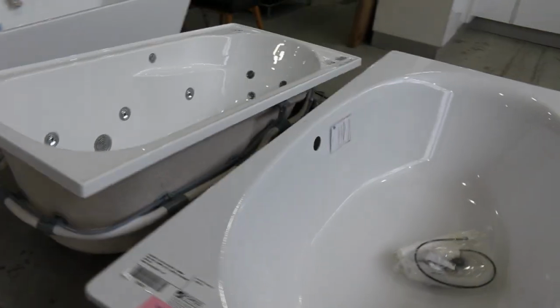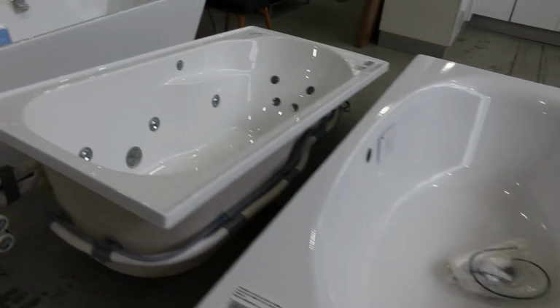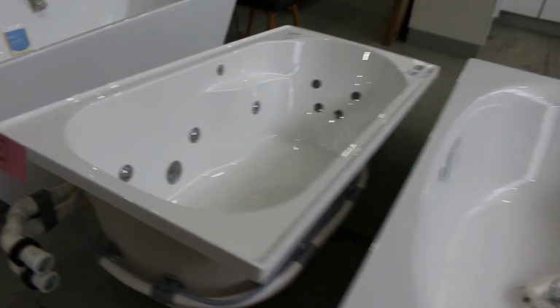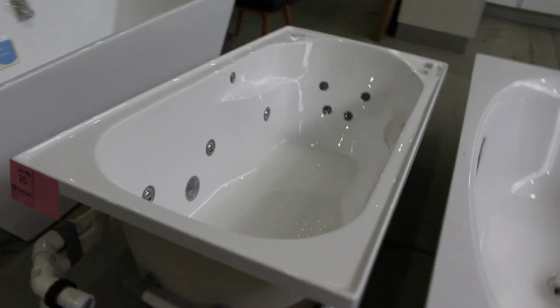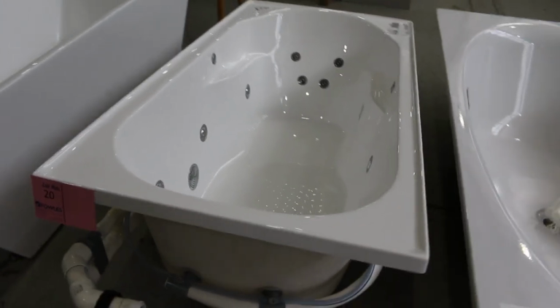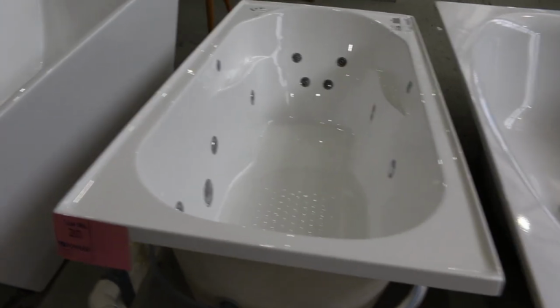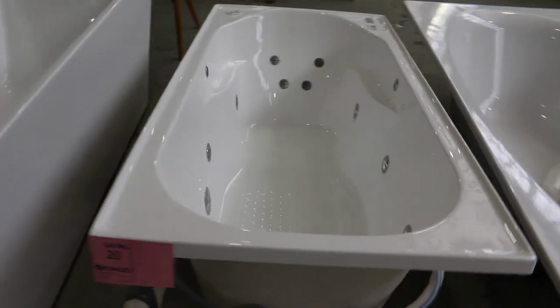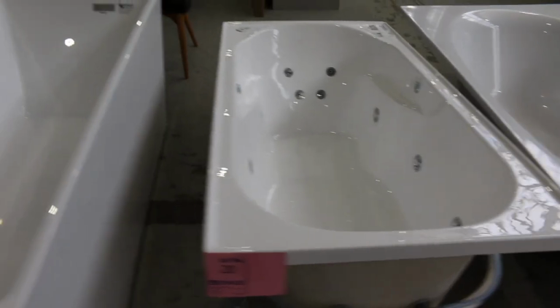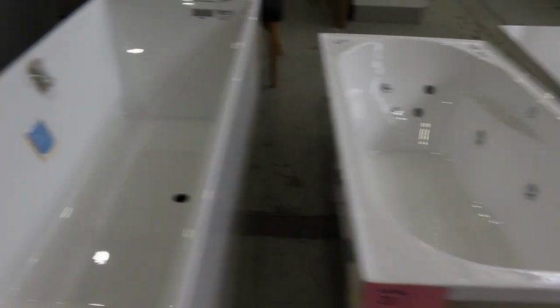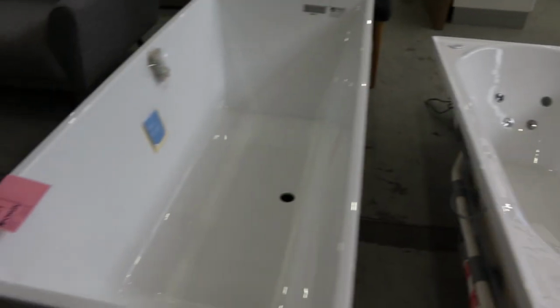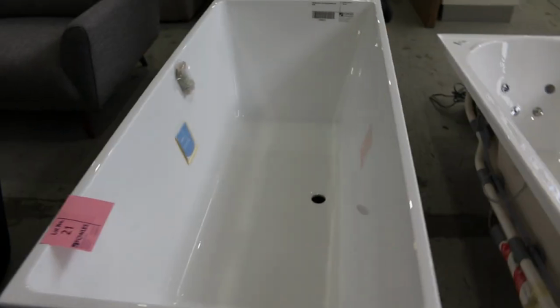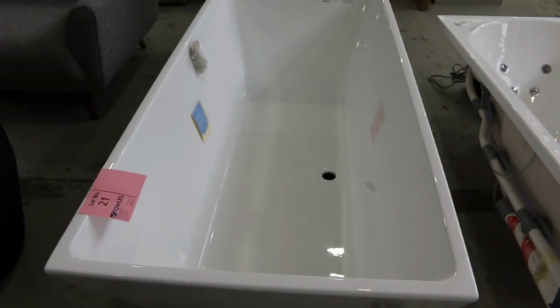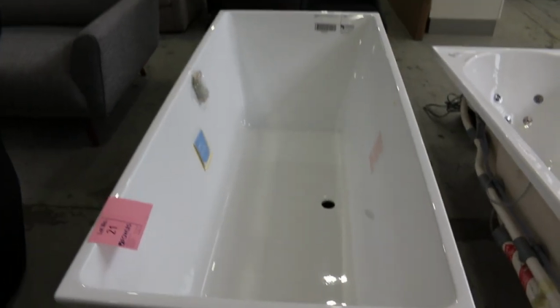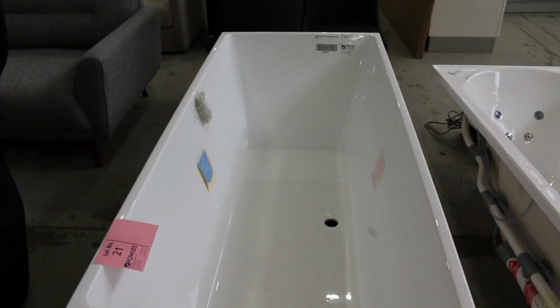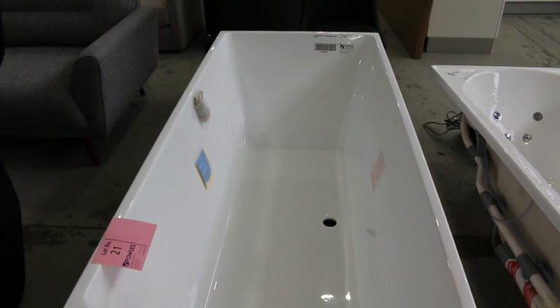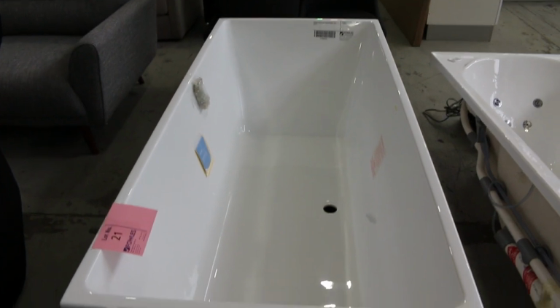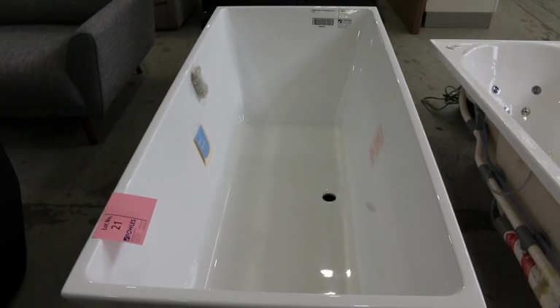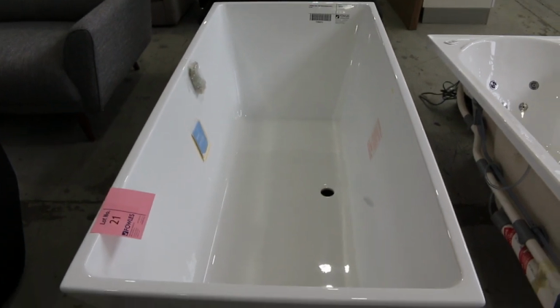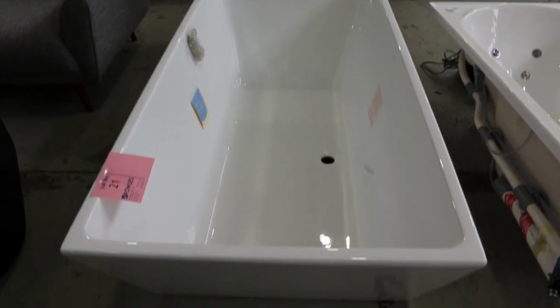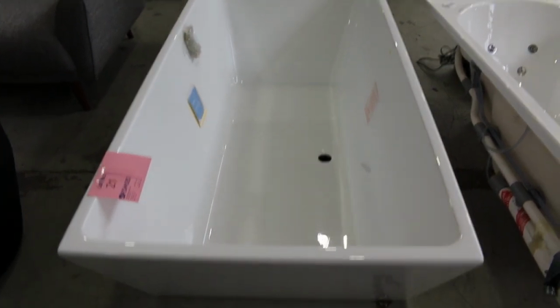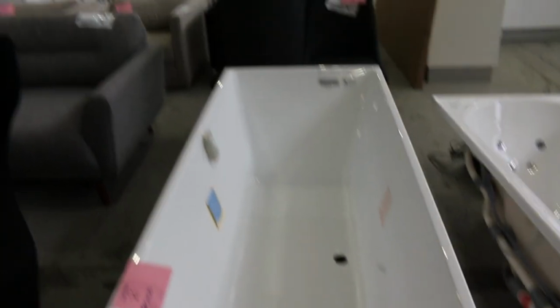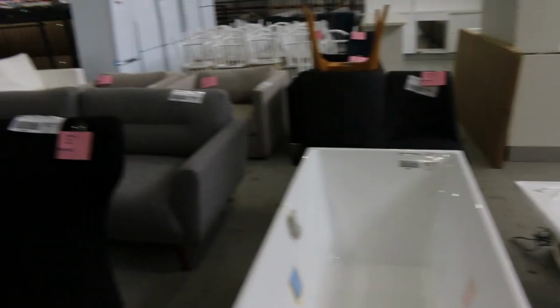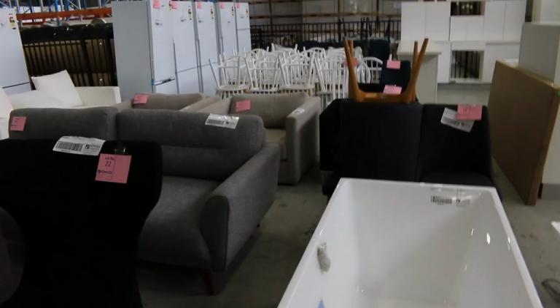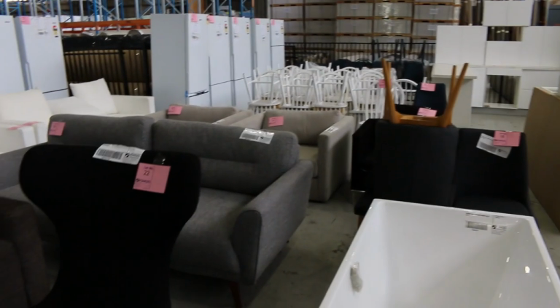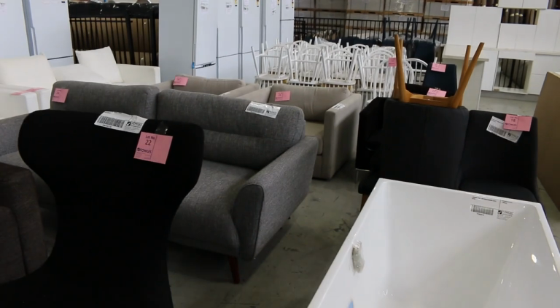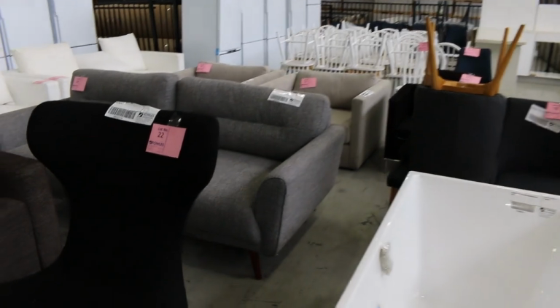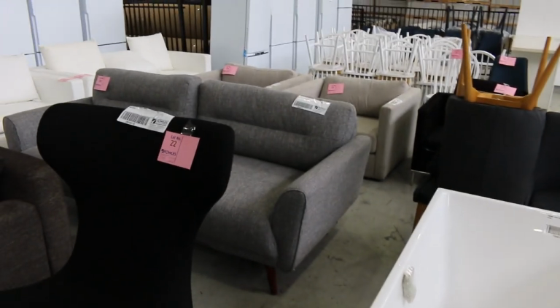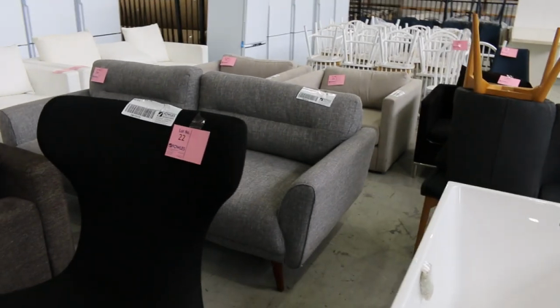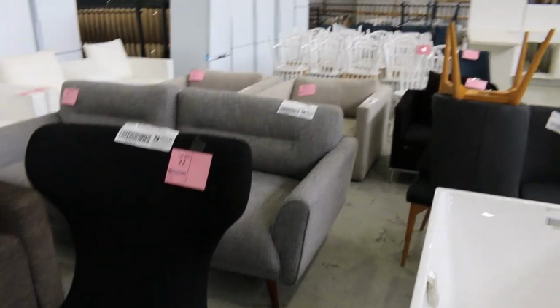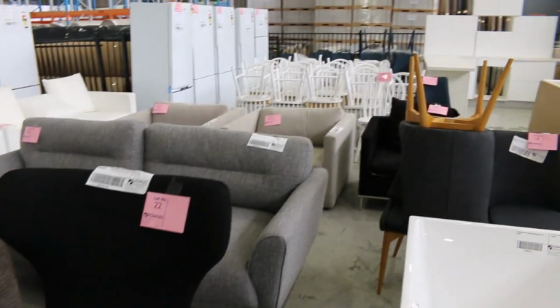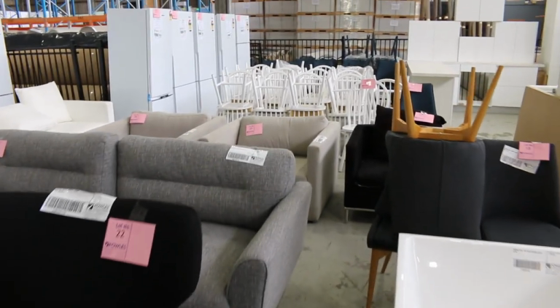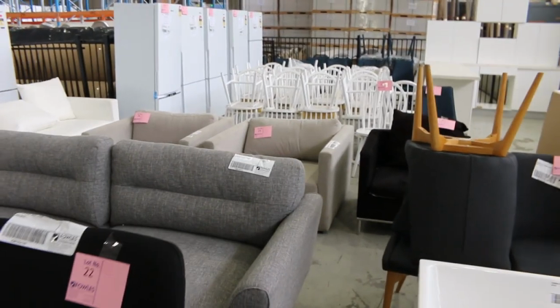Lots of baths - have a look at this Karoma Diva 1750 freestander. Thousands of dollars in the shops; I'm going to guess around $600 would be about where it bids to. Interesting to see how it goes tomorrow.